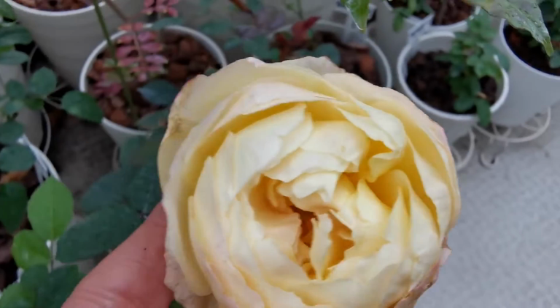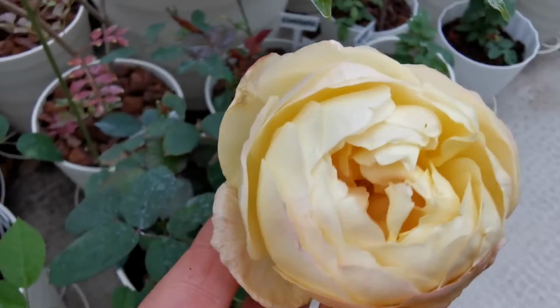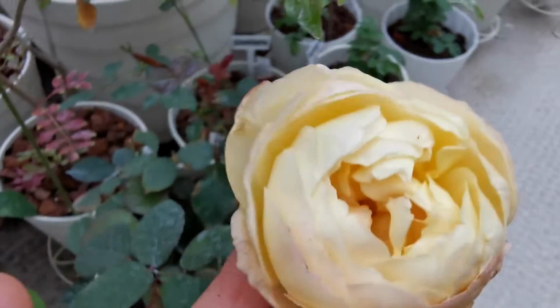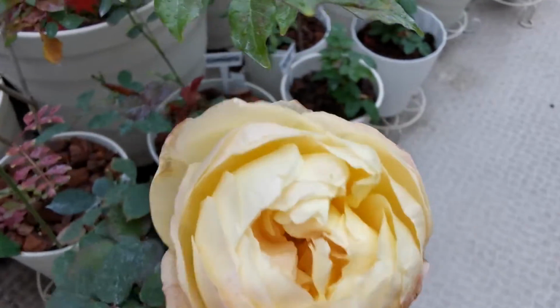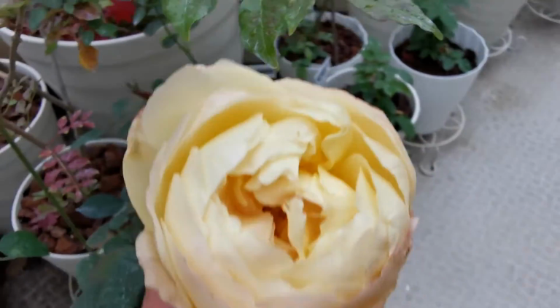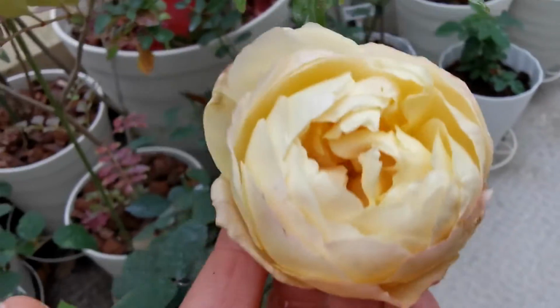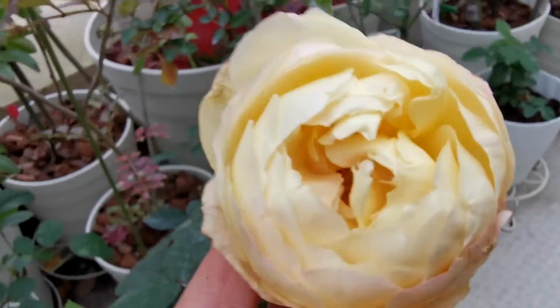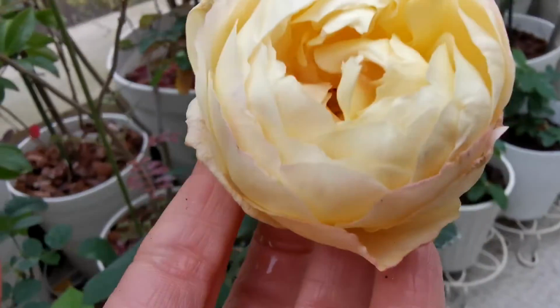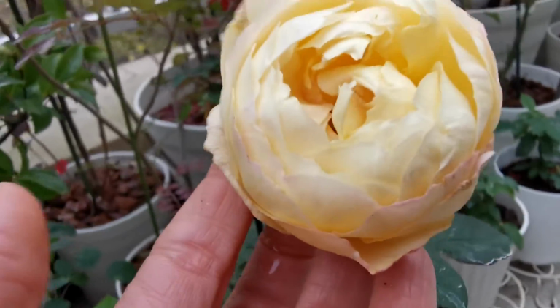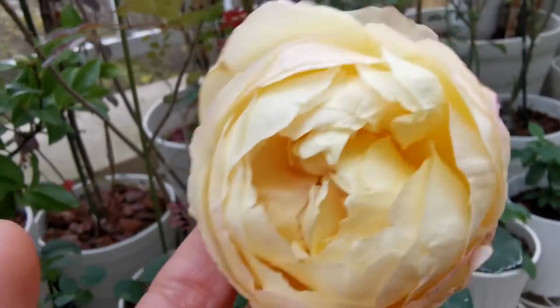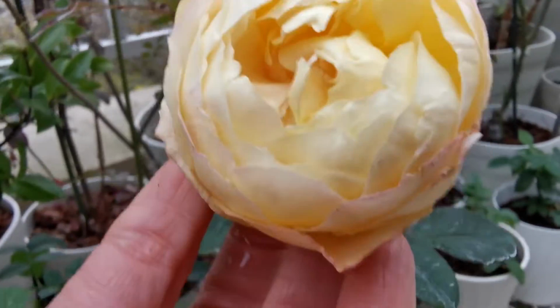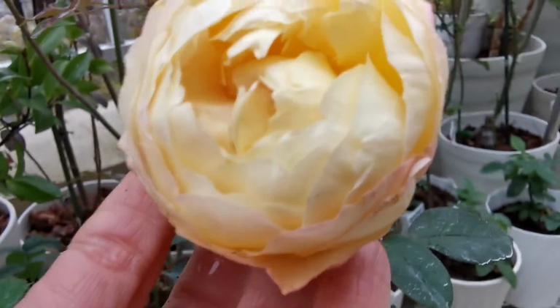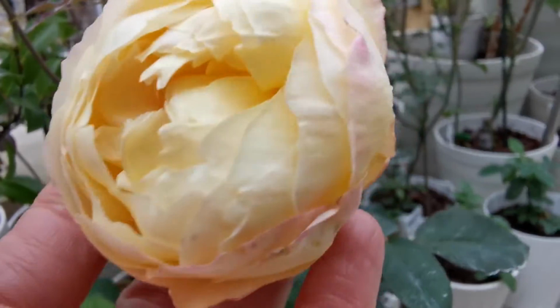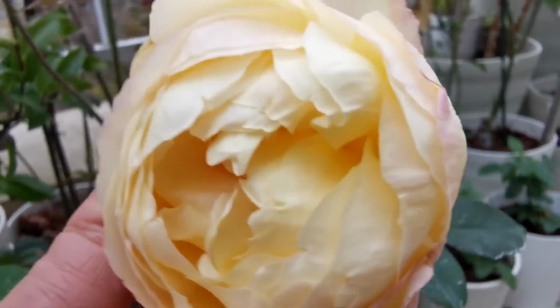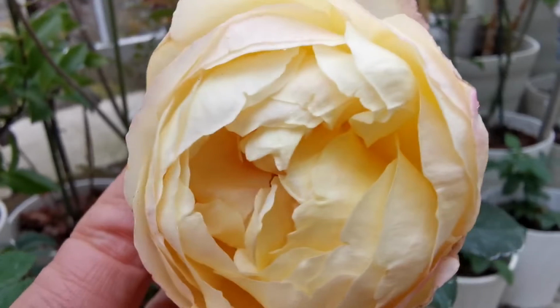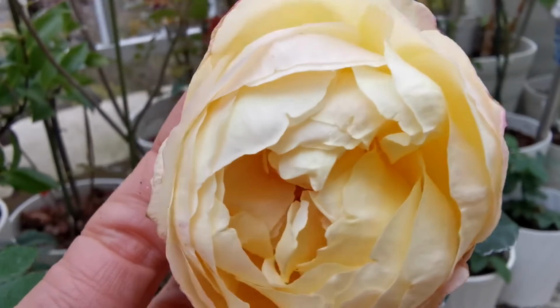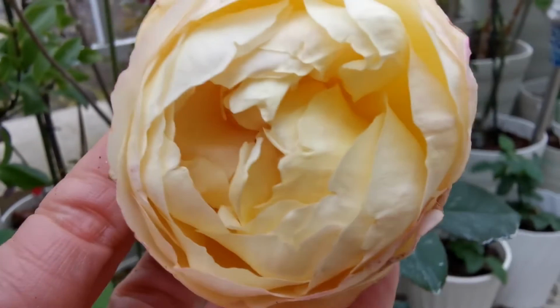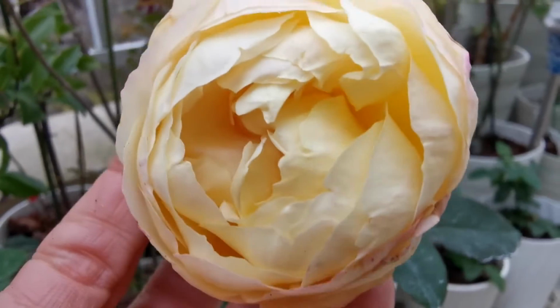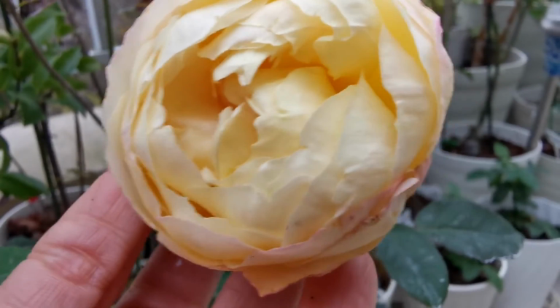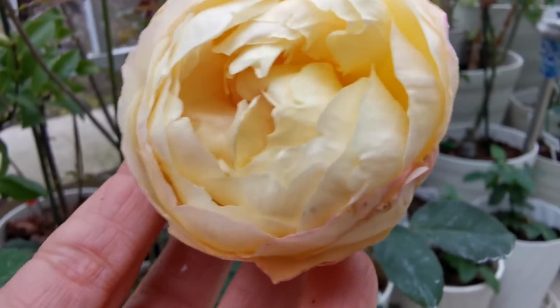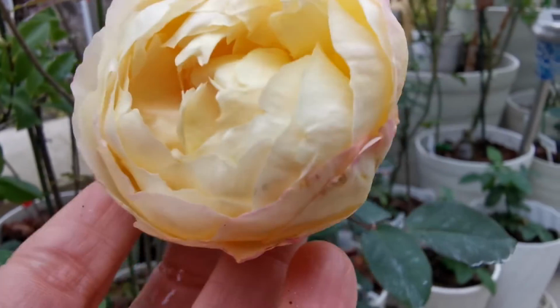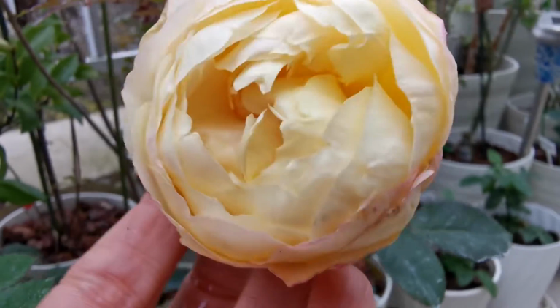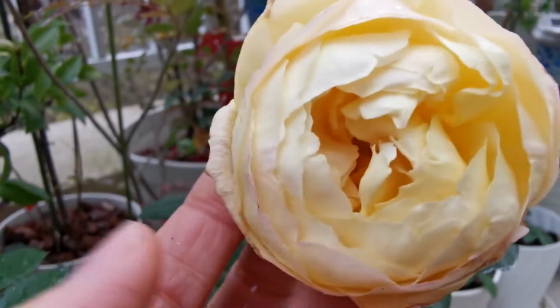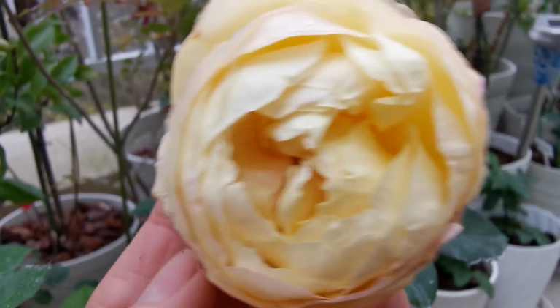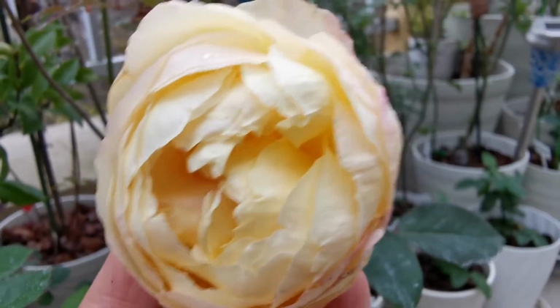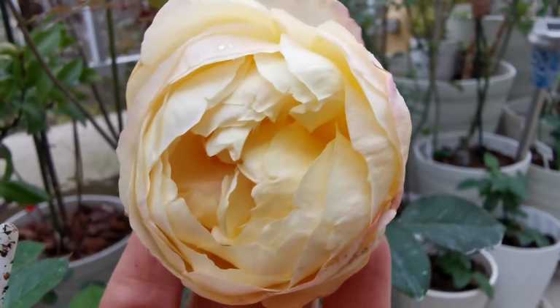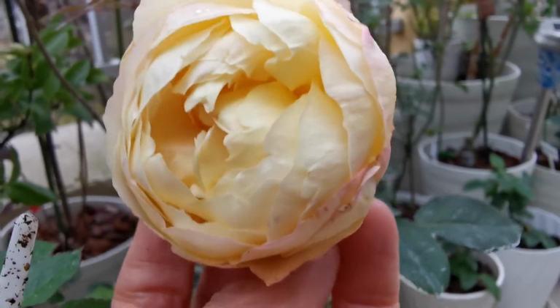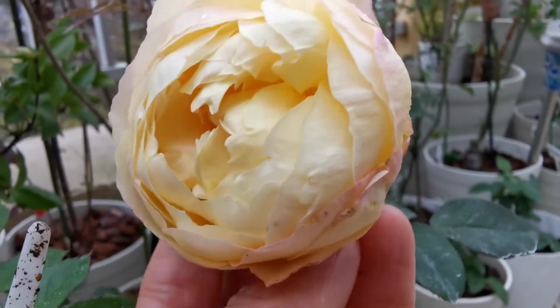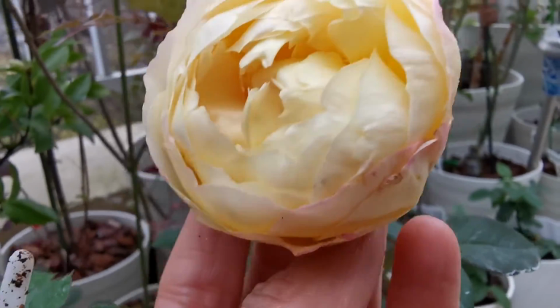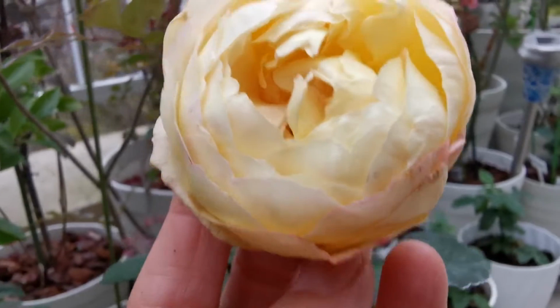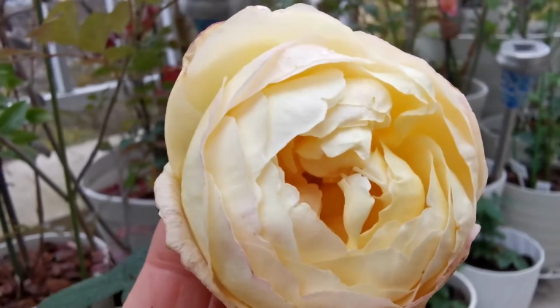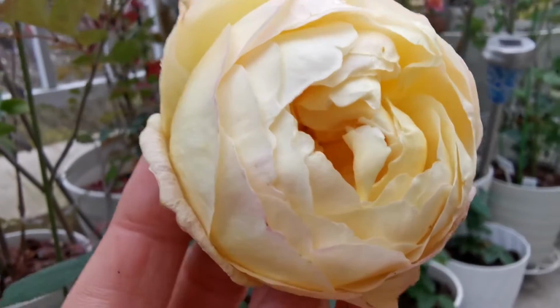And it has a actually beautiful perfume — very citrus, strong, beautiful perfume.